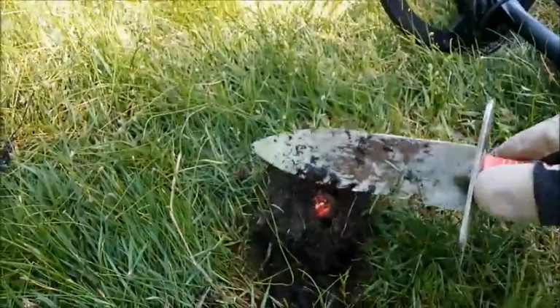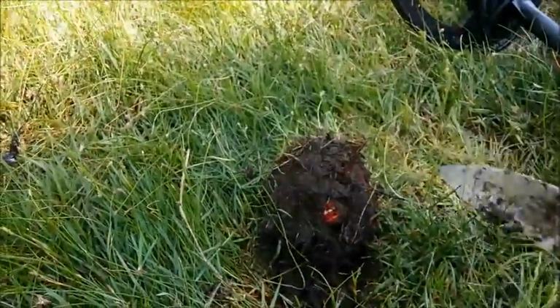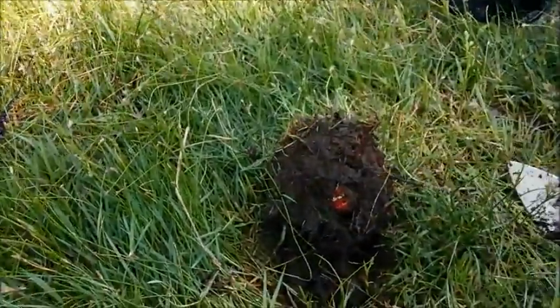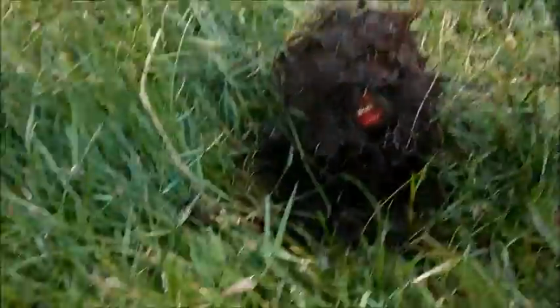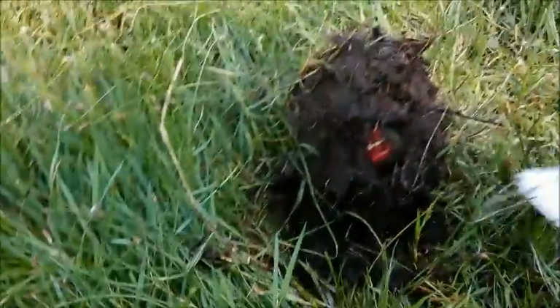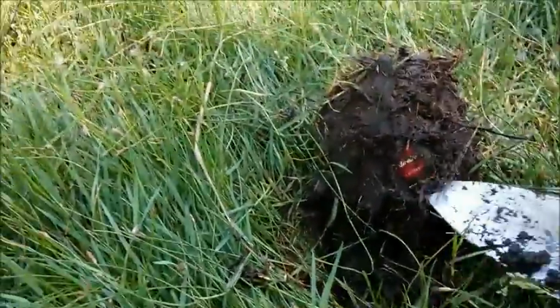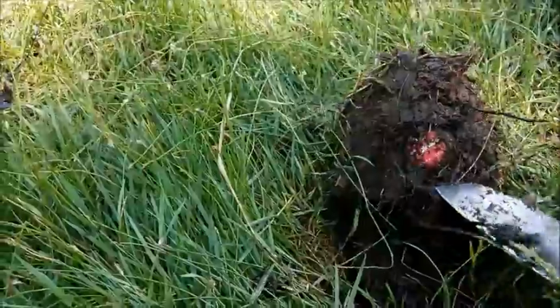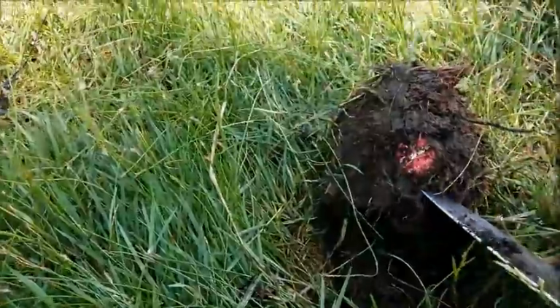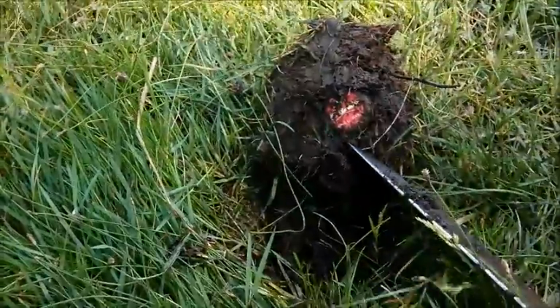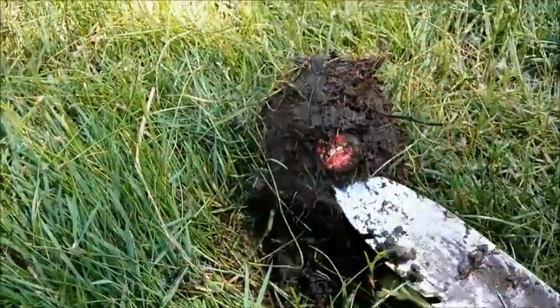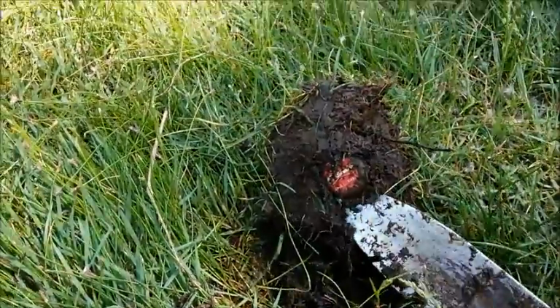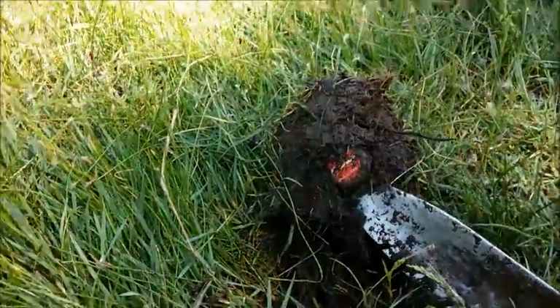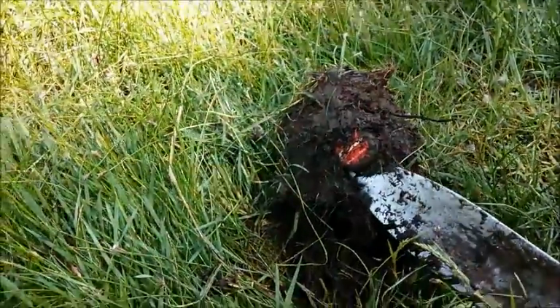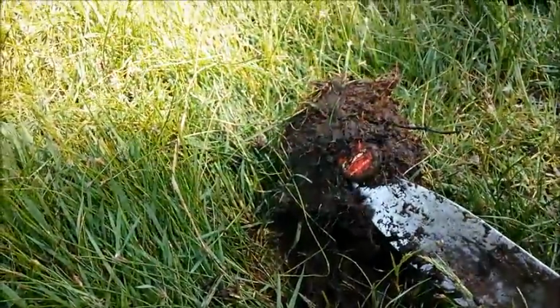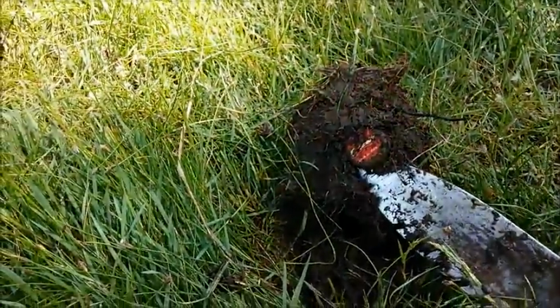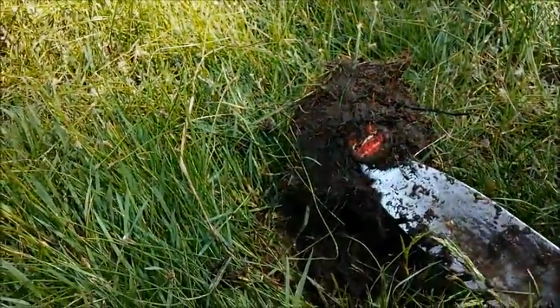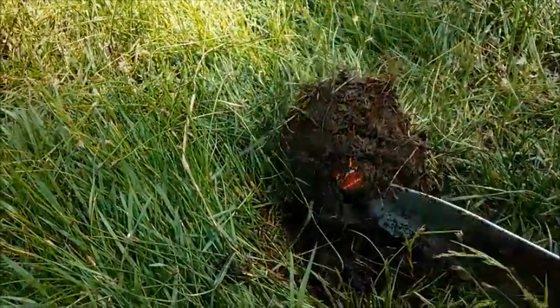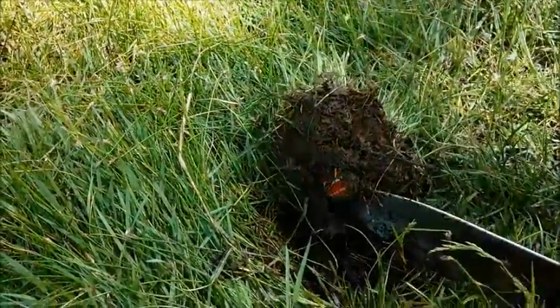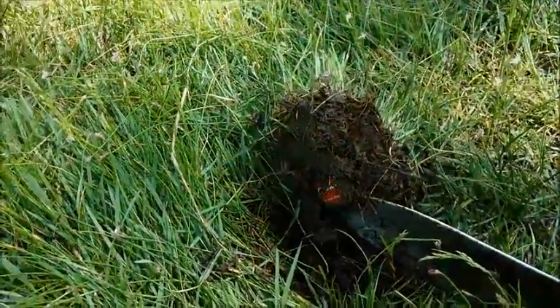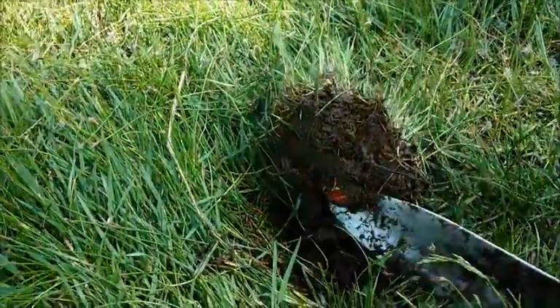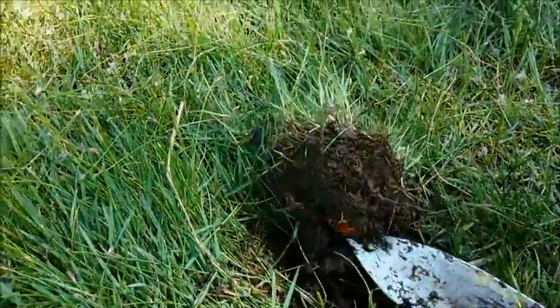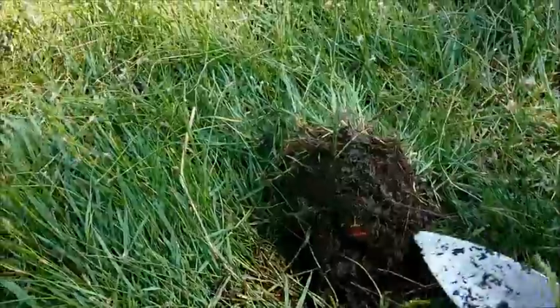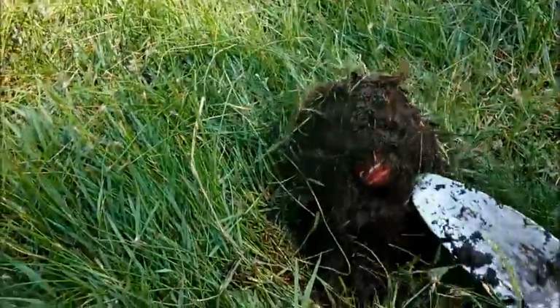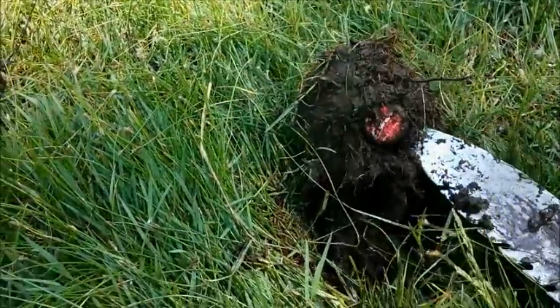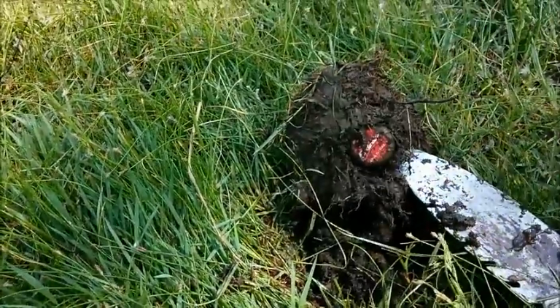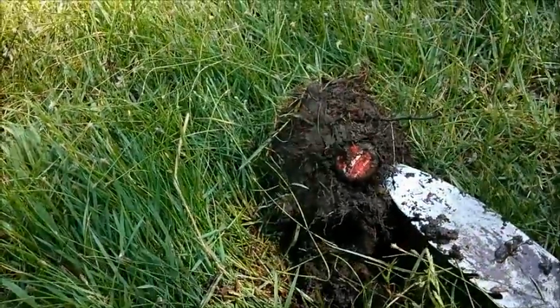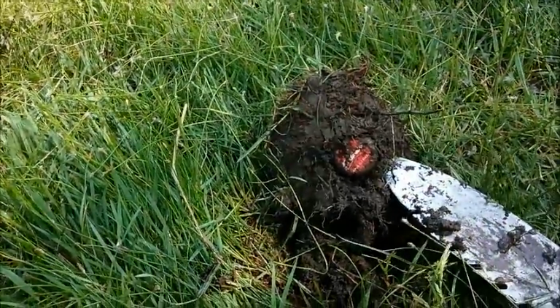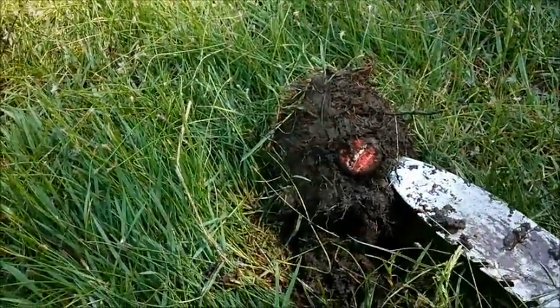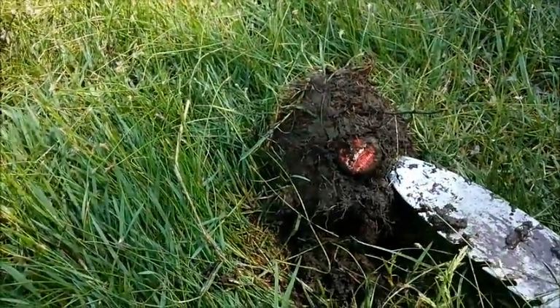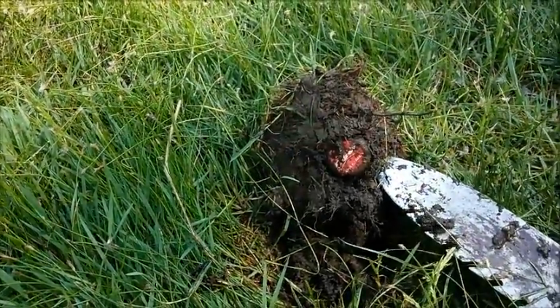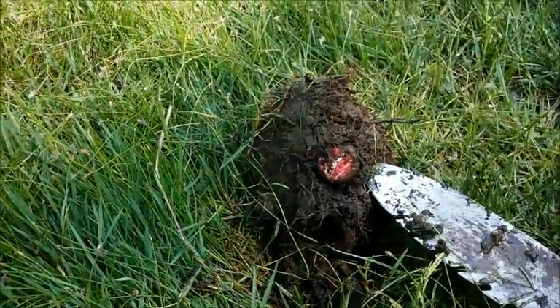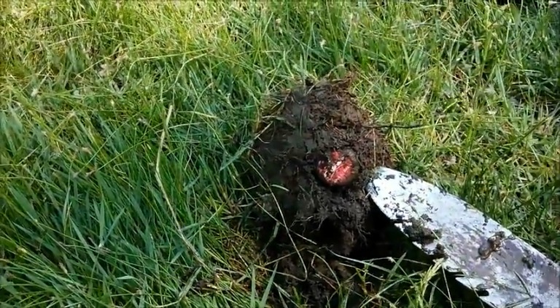Well, it's just a Budweiser cap. Oh well. It was just underneath the grass but it was a pretty good signal, so I dug it. I will move on and see what else I can find.